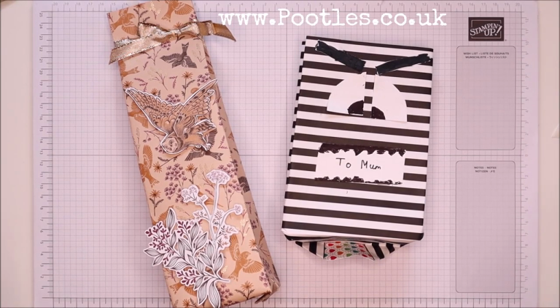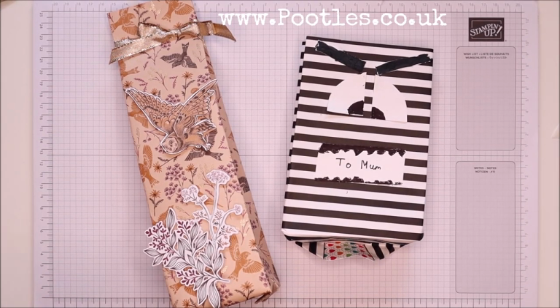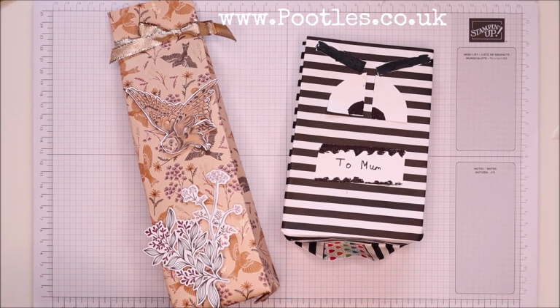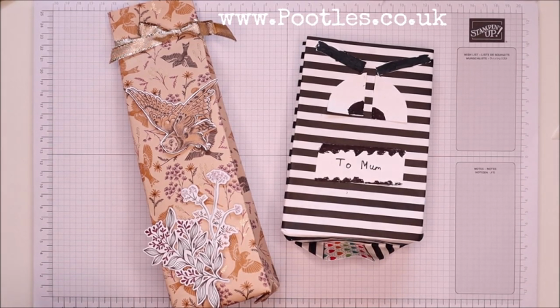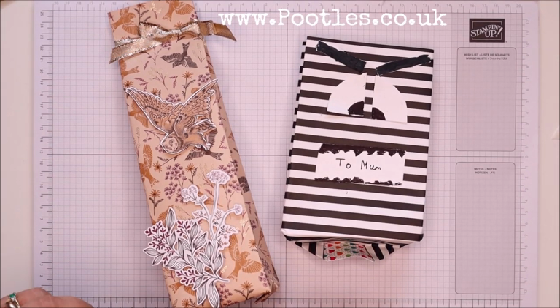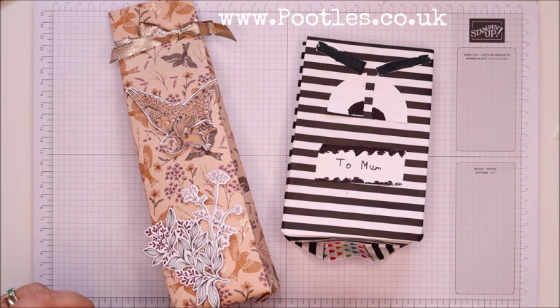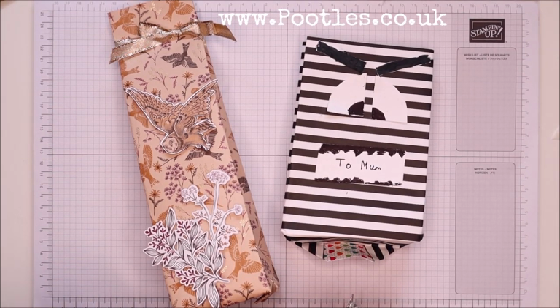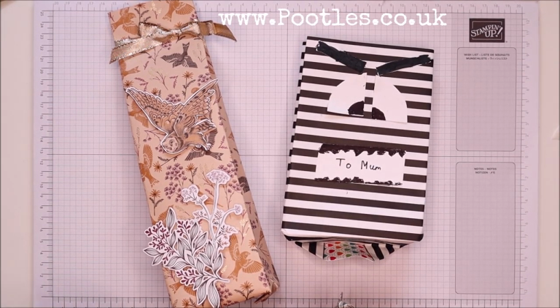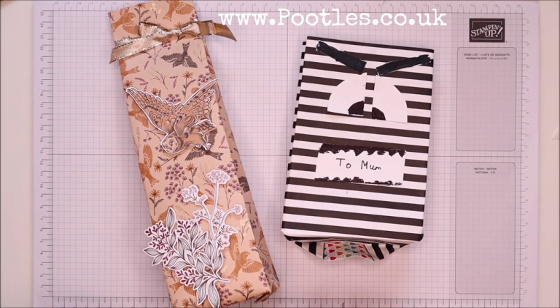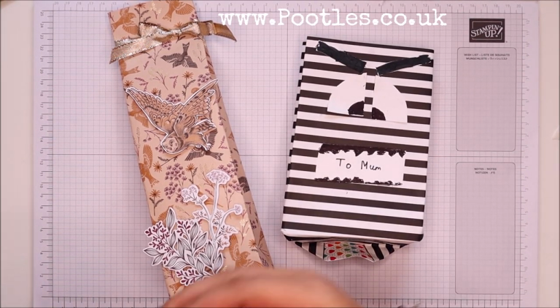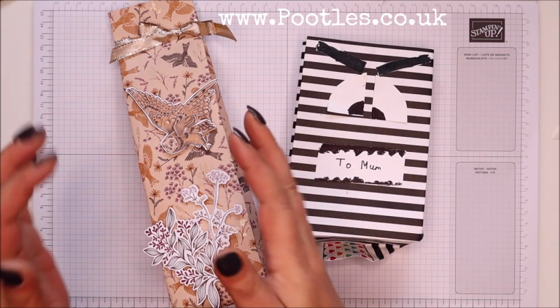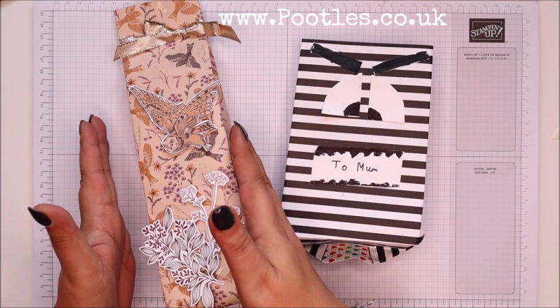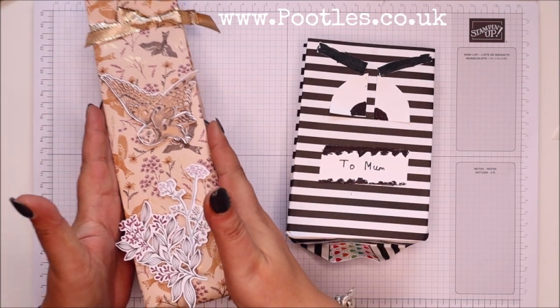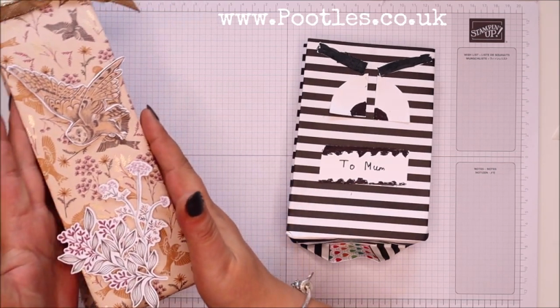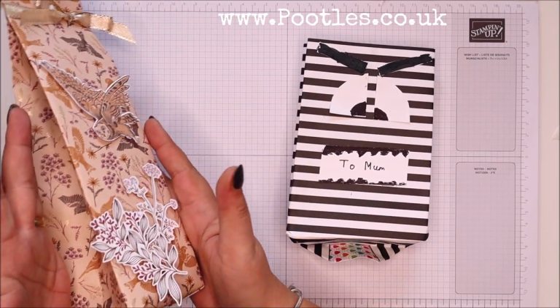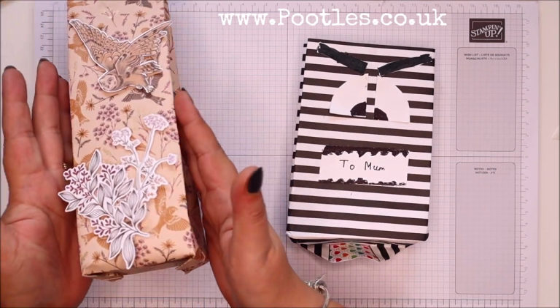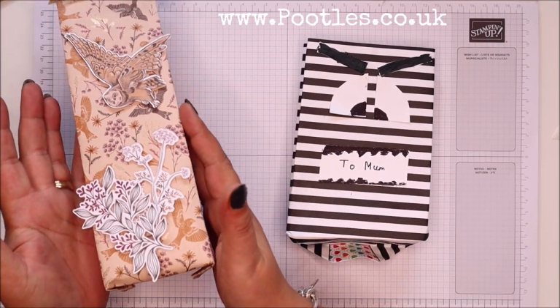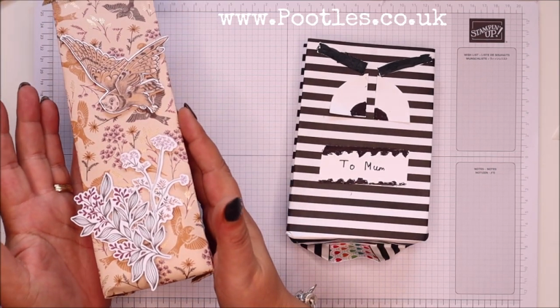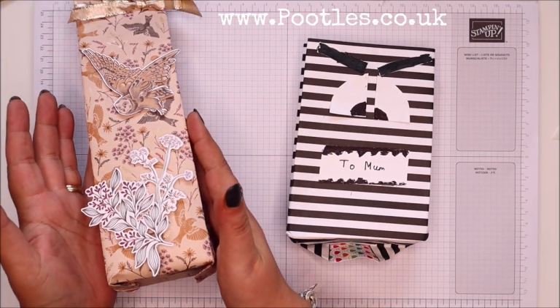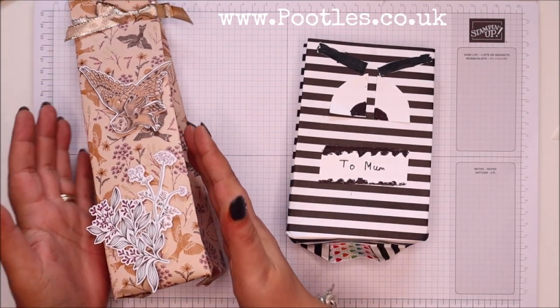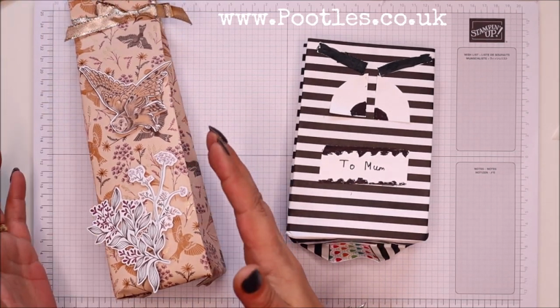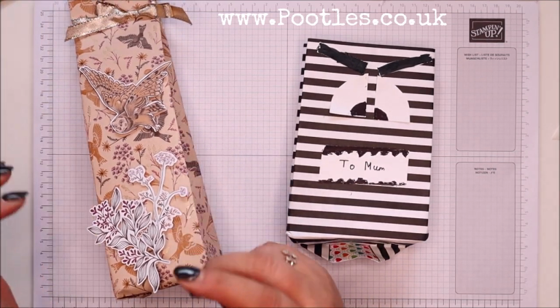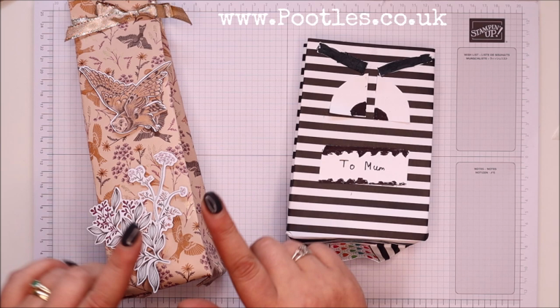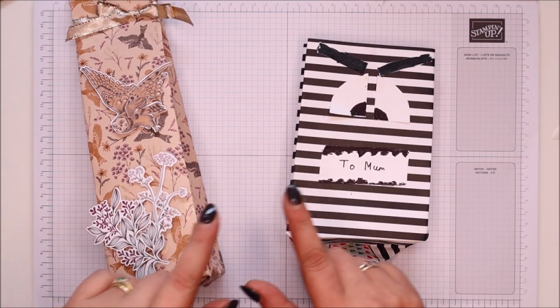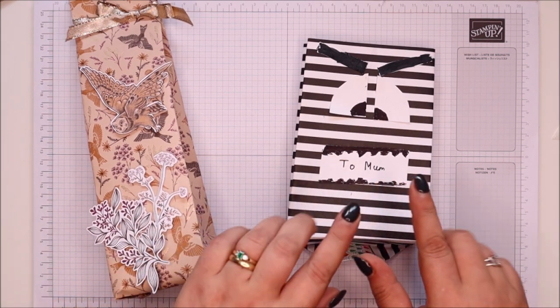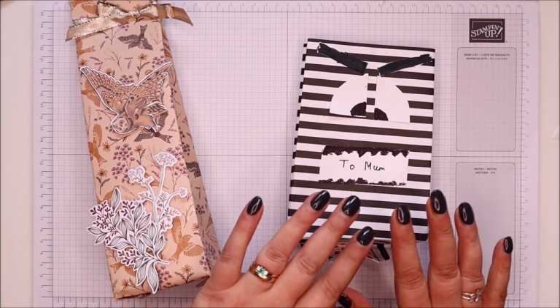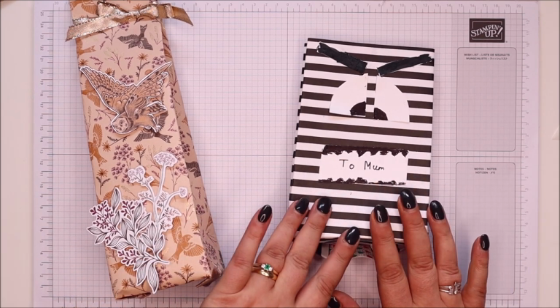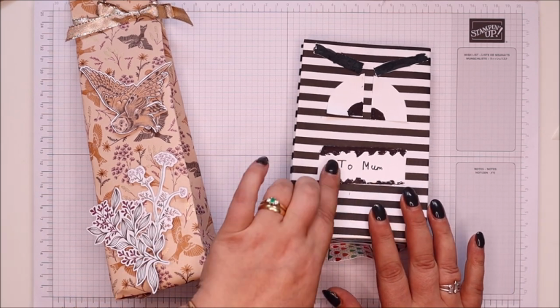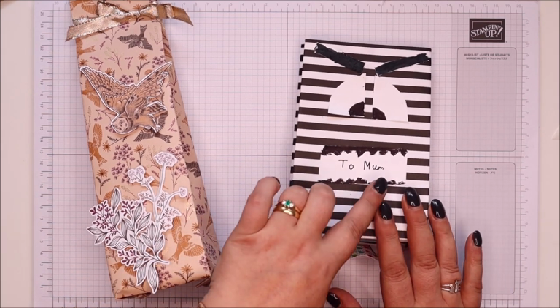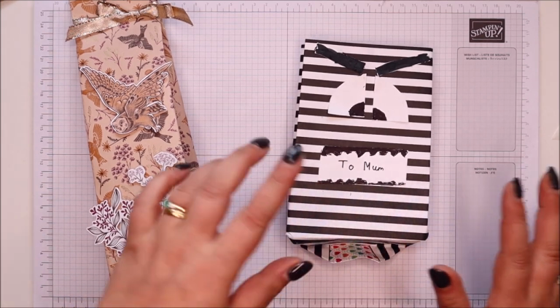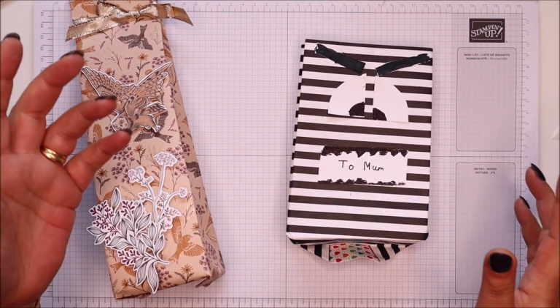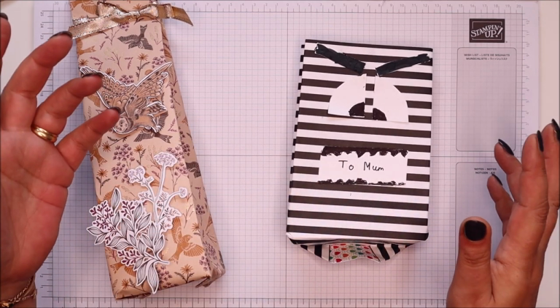Hi there, it's Sam from poodles.co.uk. Thank you very much for joining me today. Today's project is this one, or hopefully a slightly neater version of it. And this is based off of this one, which clearly says on the front: to mum.